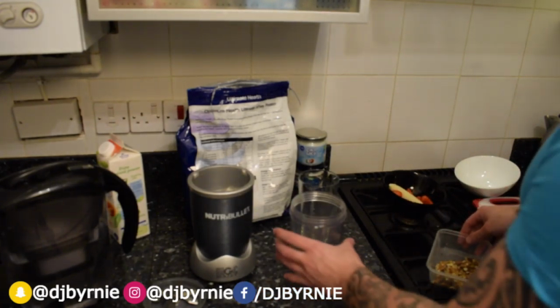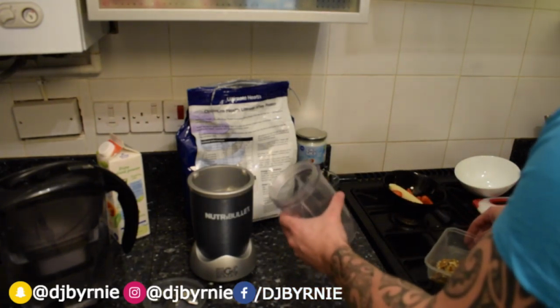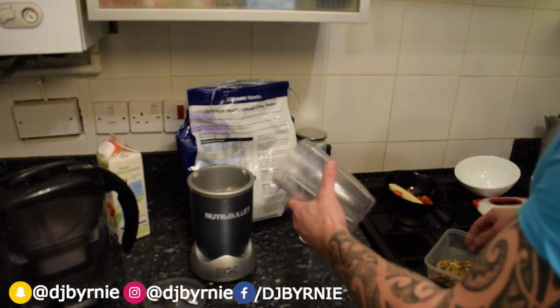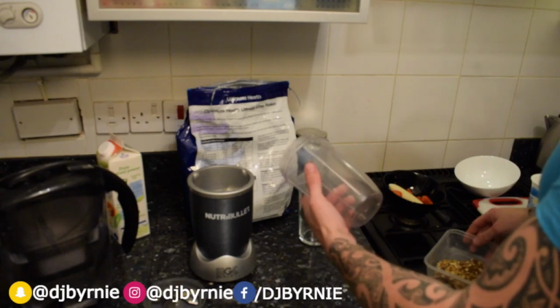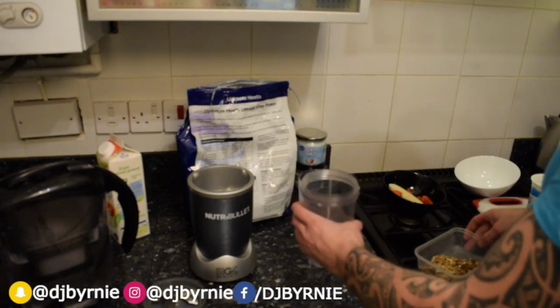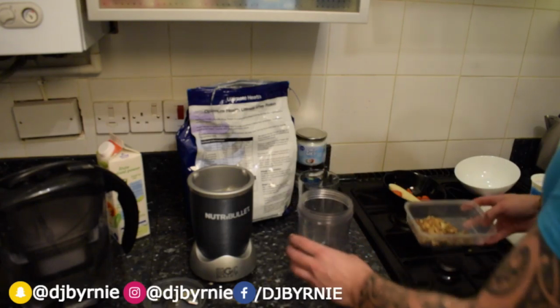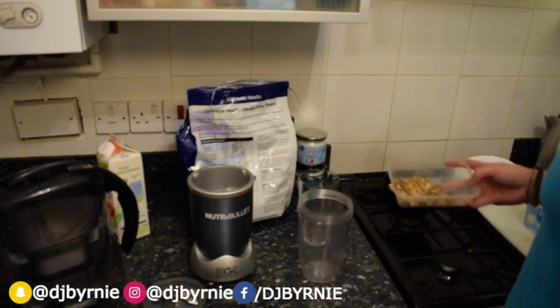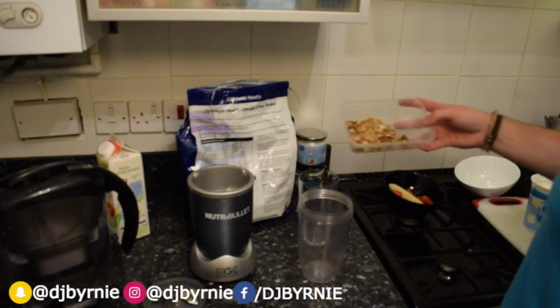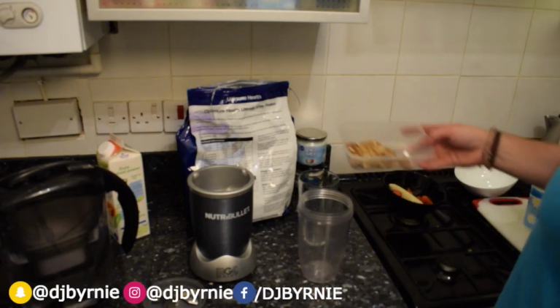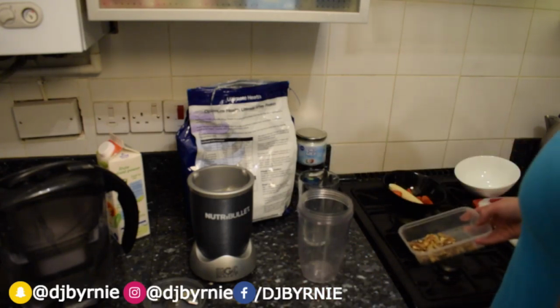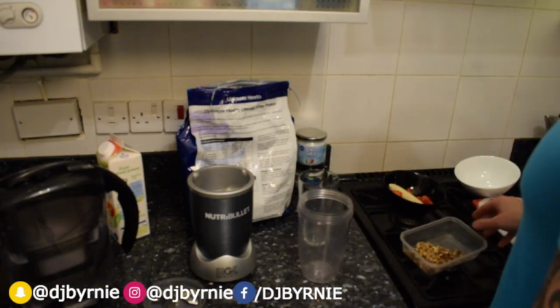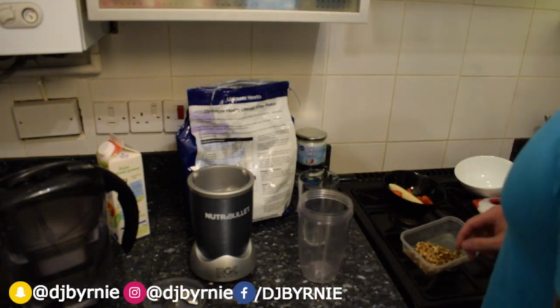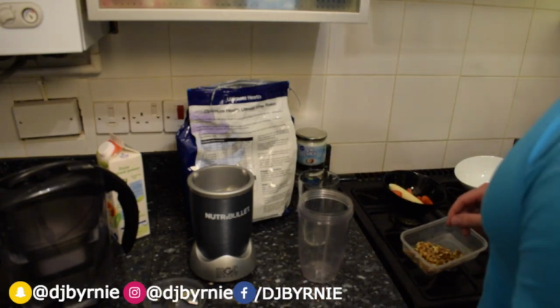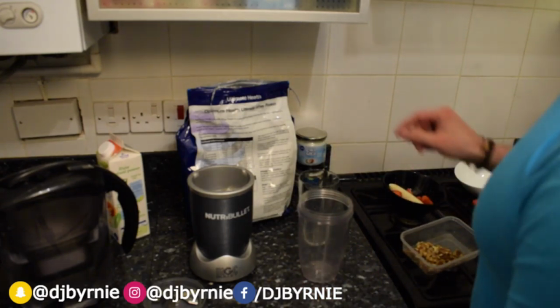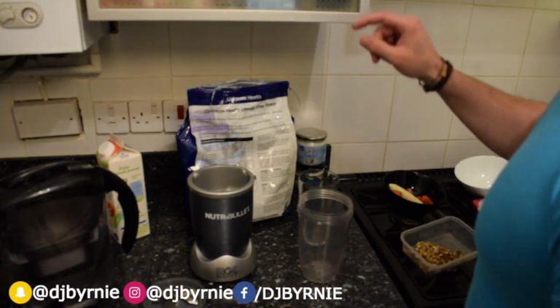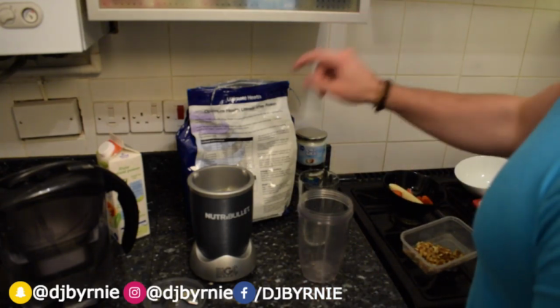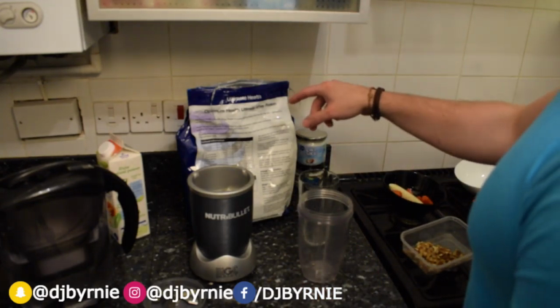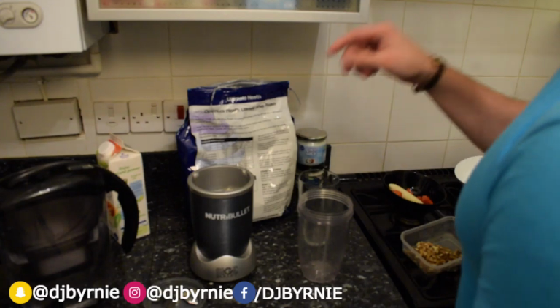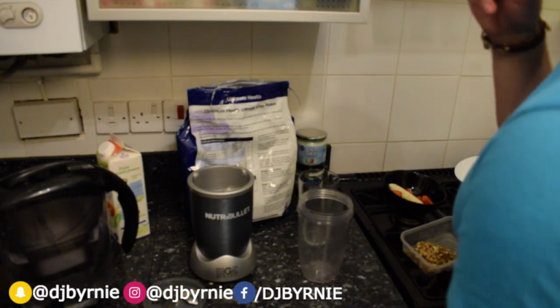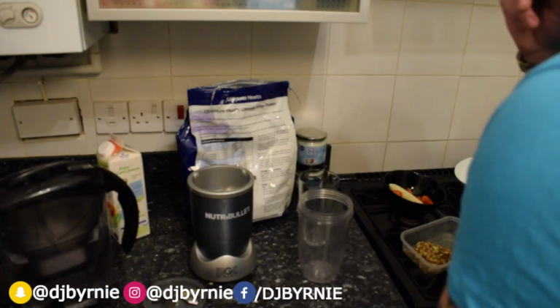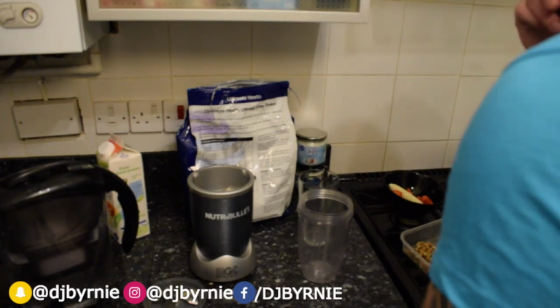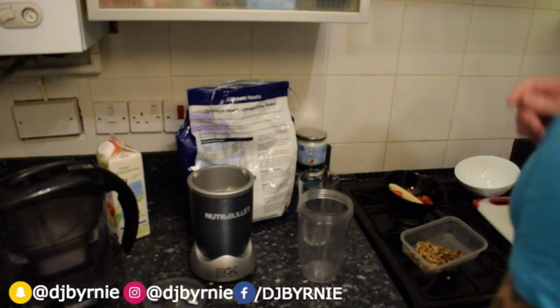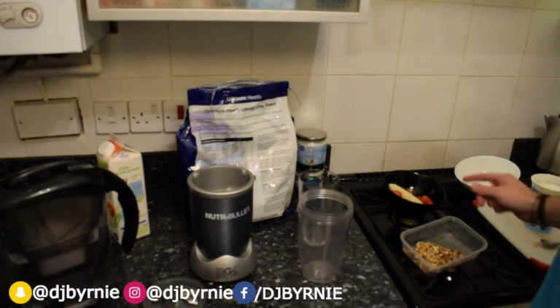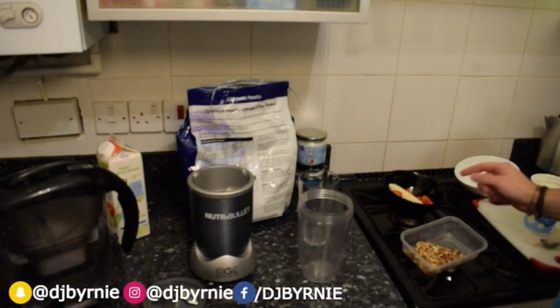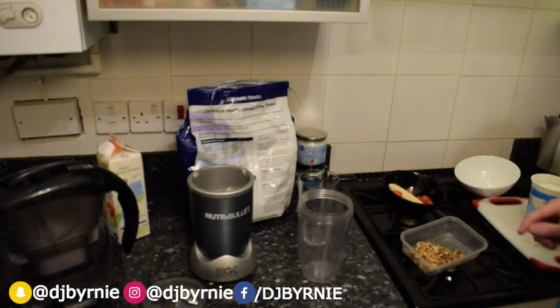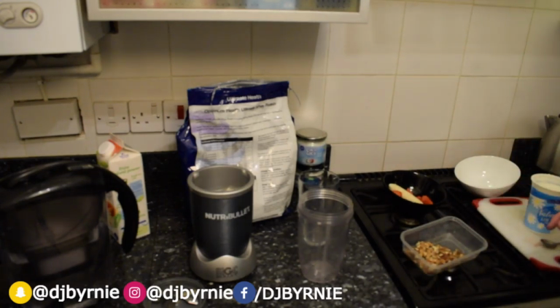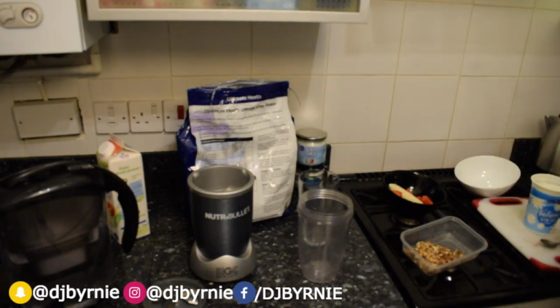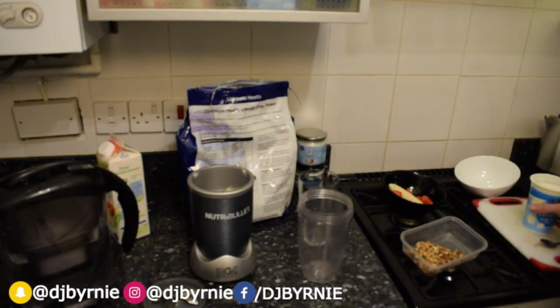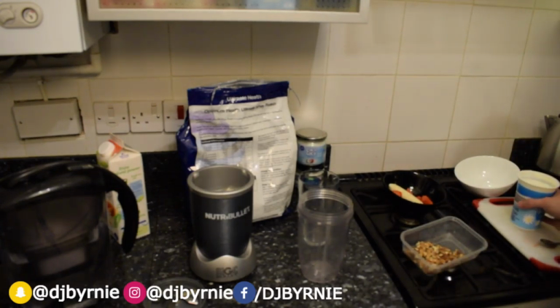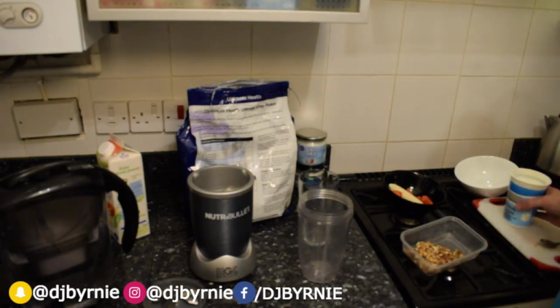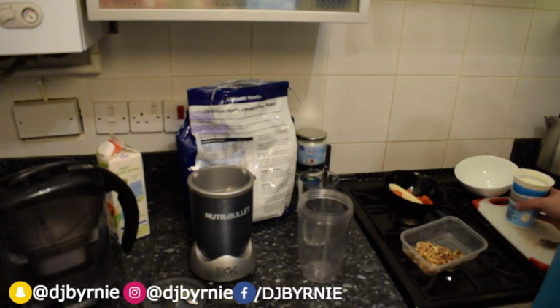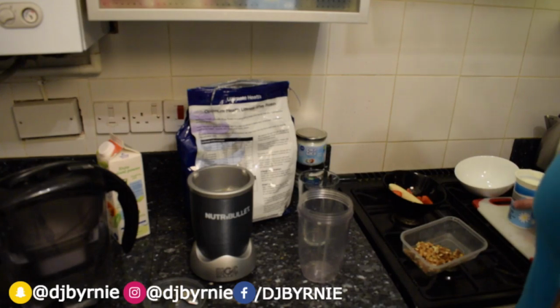Today we're going to be doing the strawberry and banana kicker, and you guessed it — strawberry and a very small banana in there, because we're not trying to go too far over the rim with the ingredients.